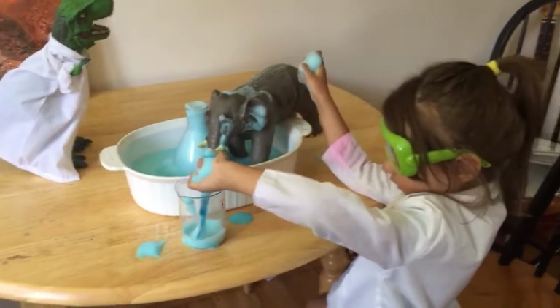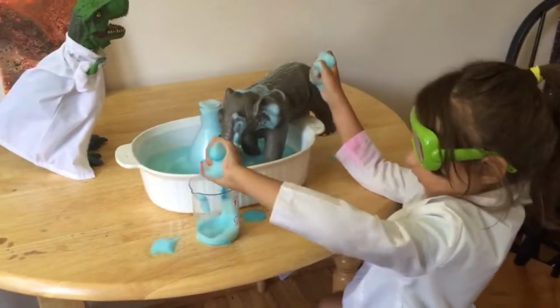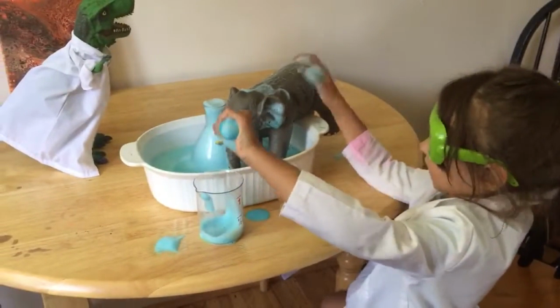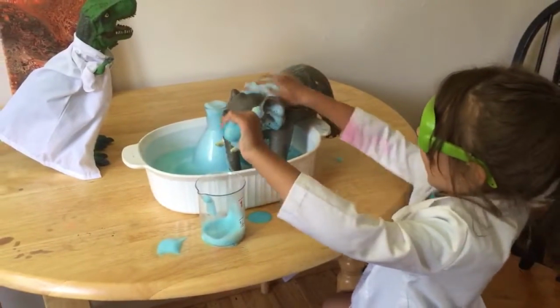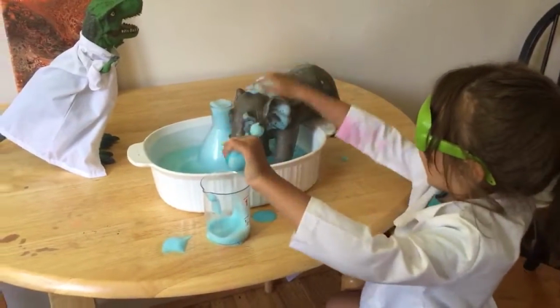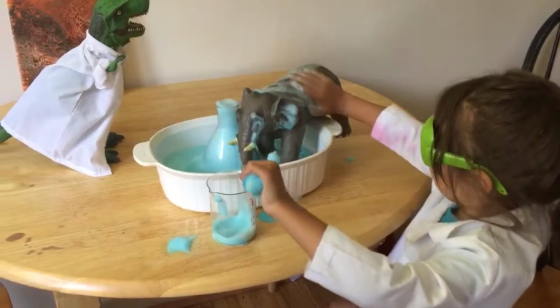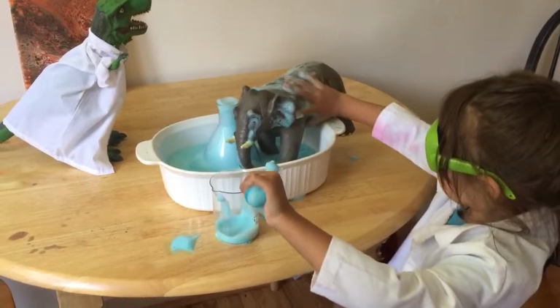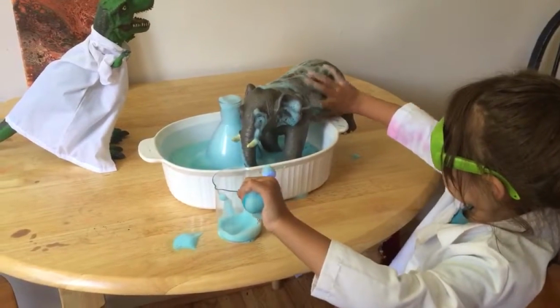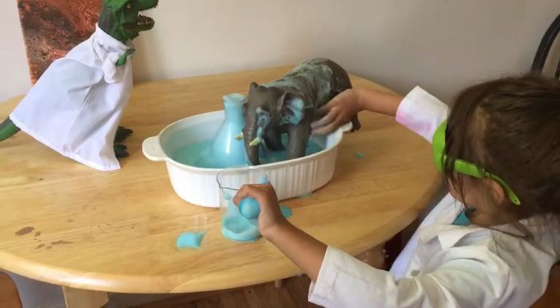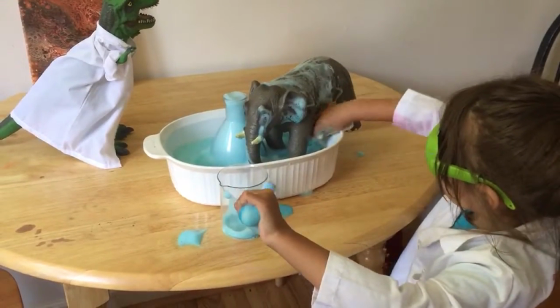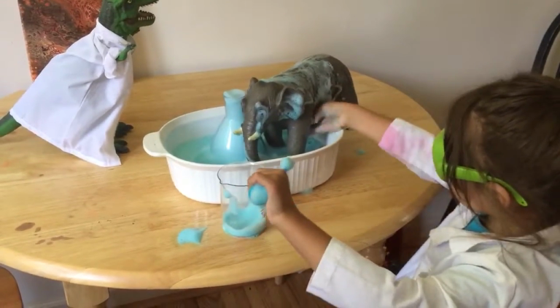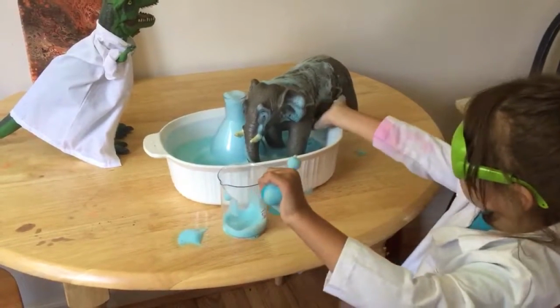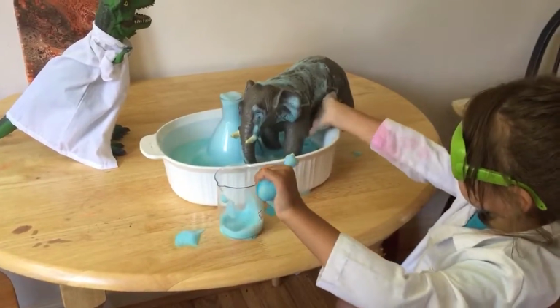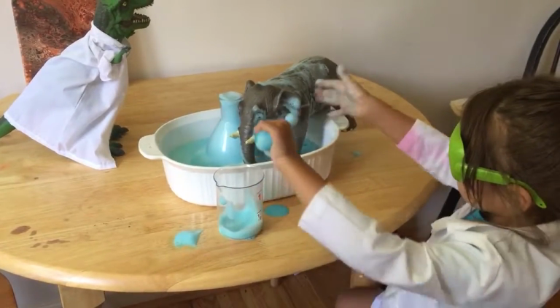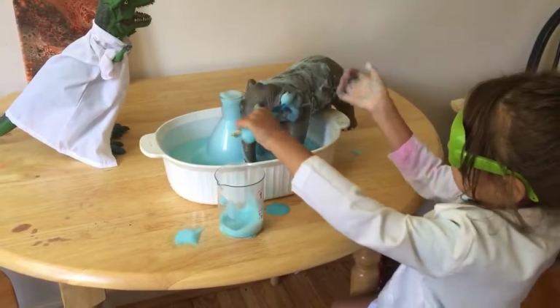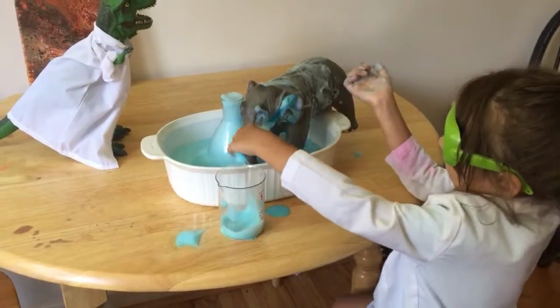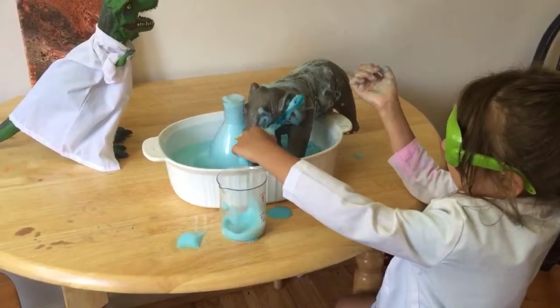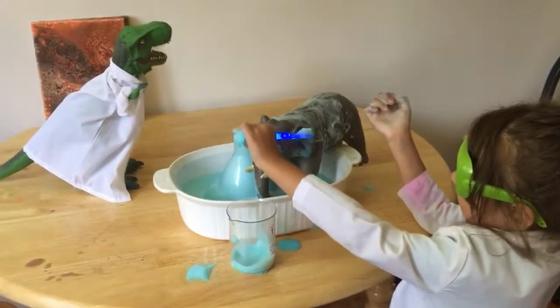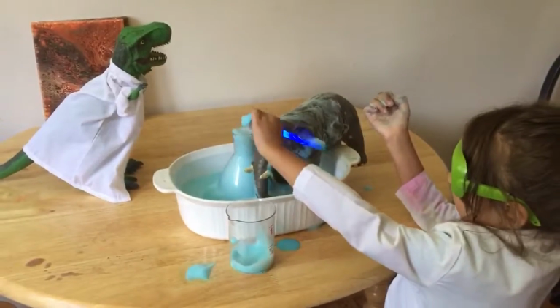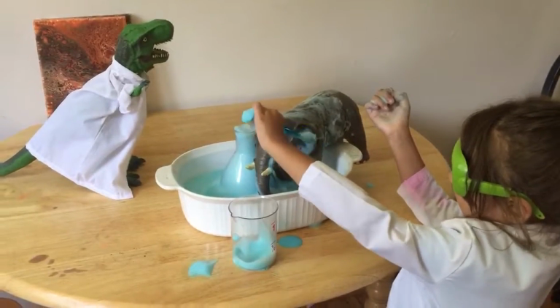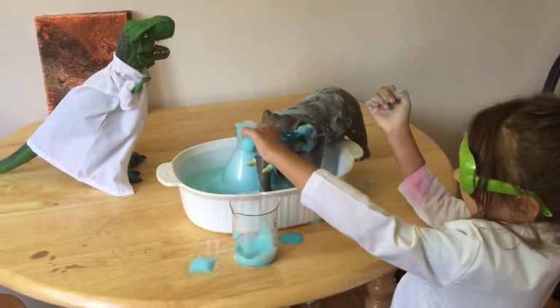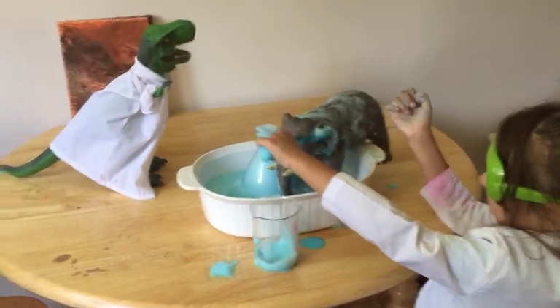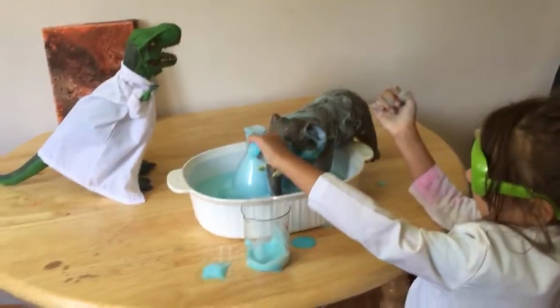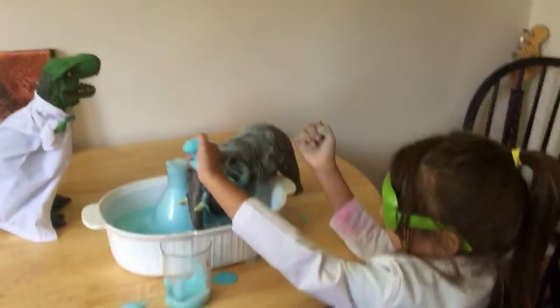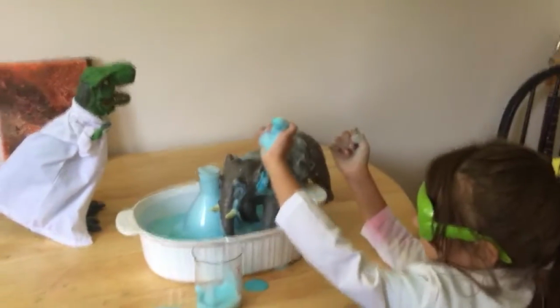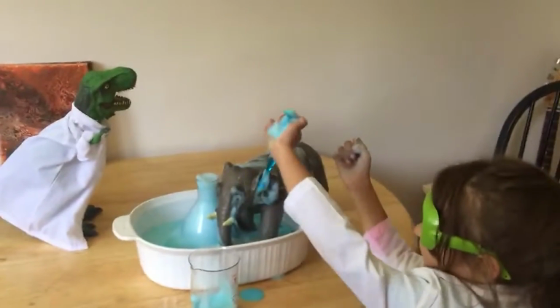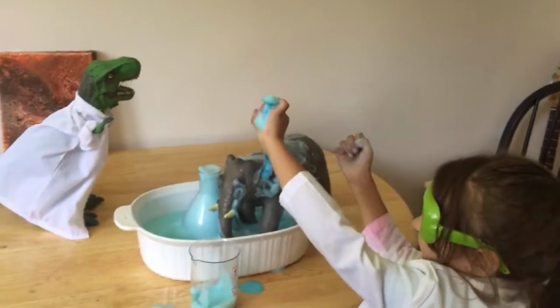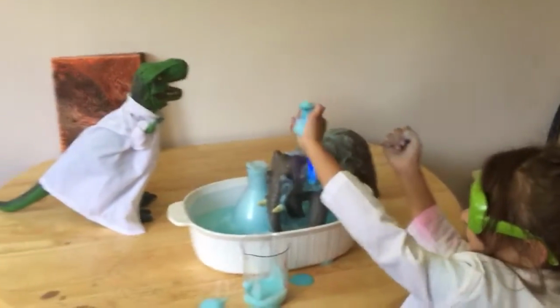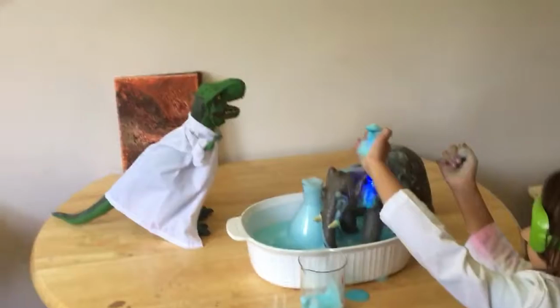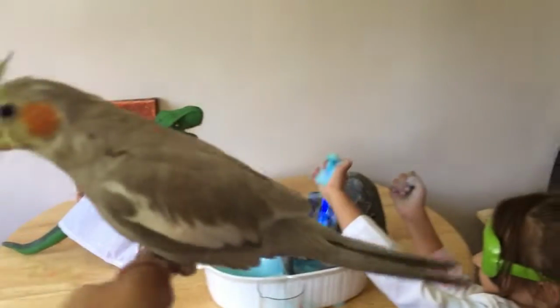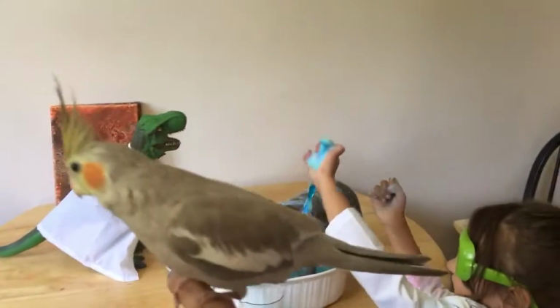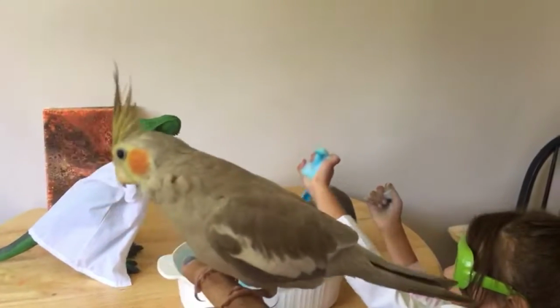Say bye, Violet. Bye. Say bye. What's the elephant's name? Tina? Yeah. Bye, Tina. Bye, Charlie. Bye. Bye, Pepper.